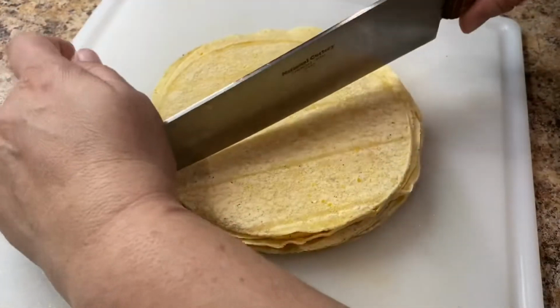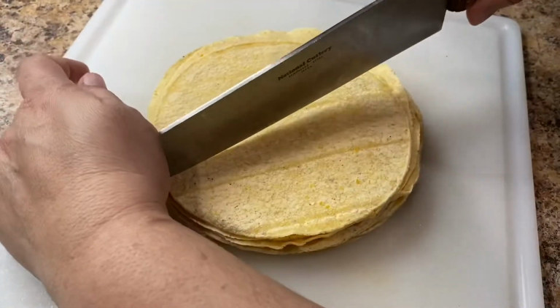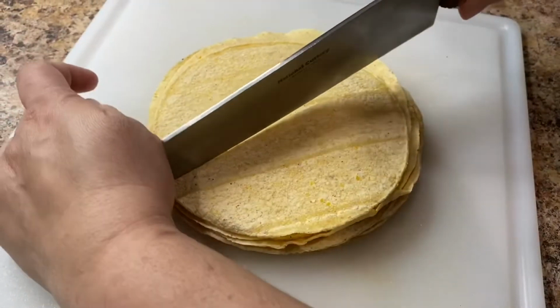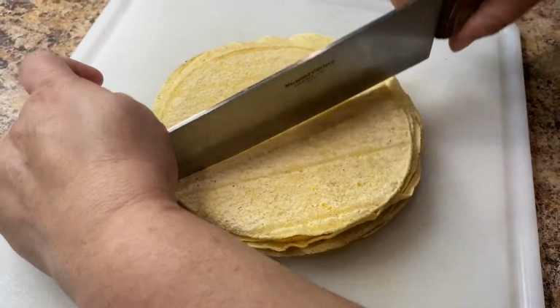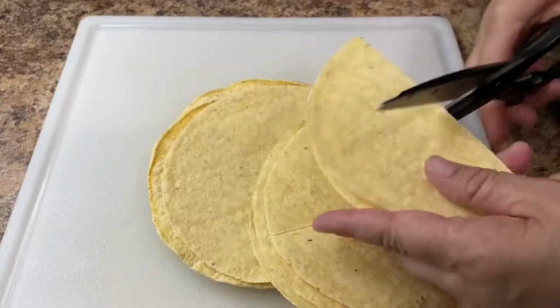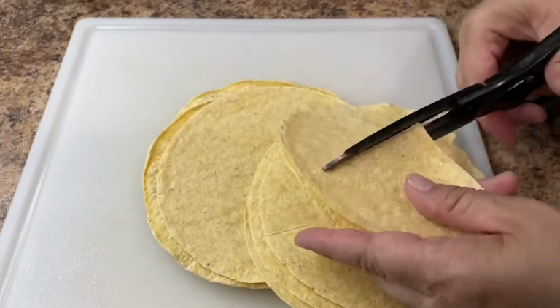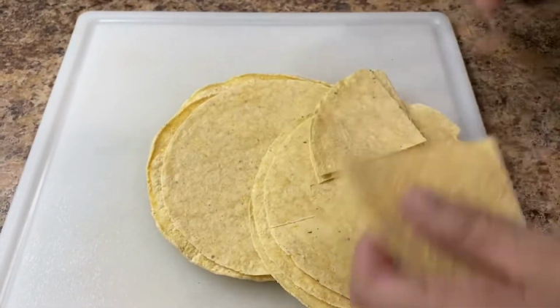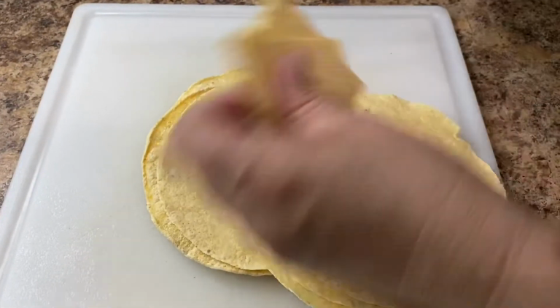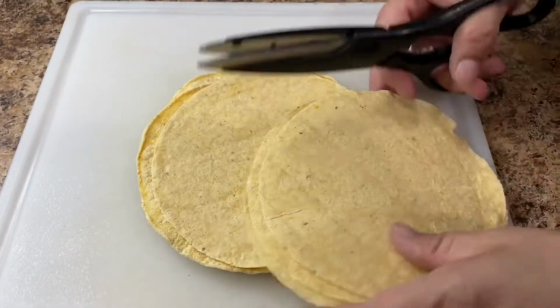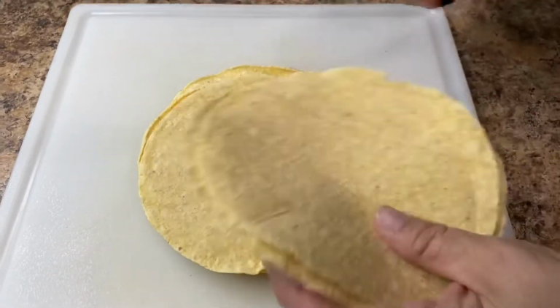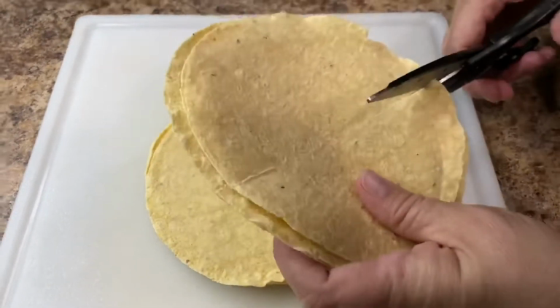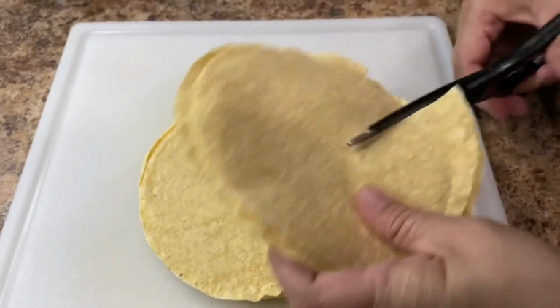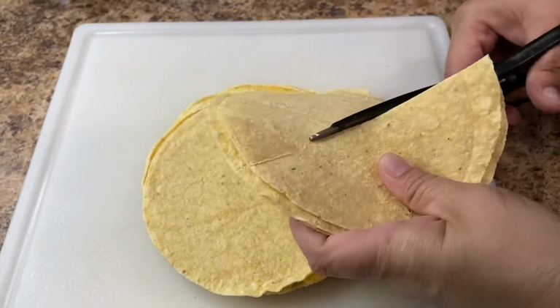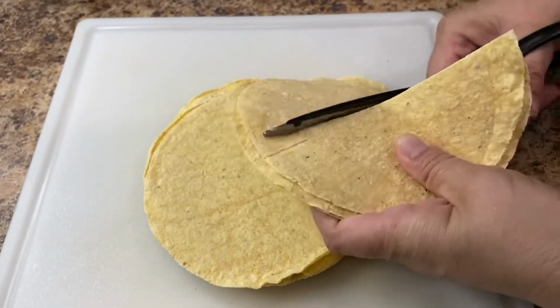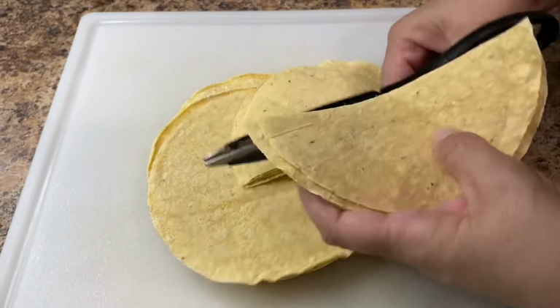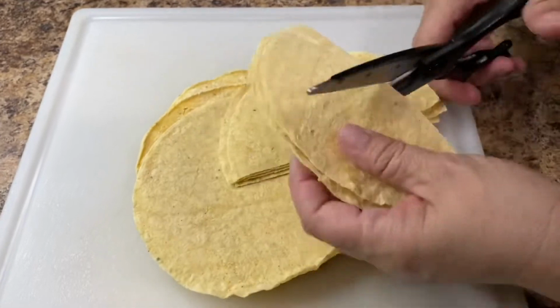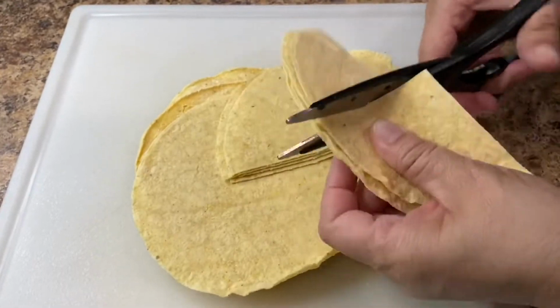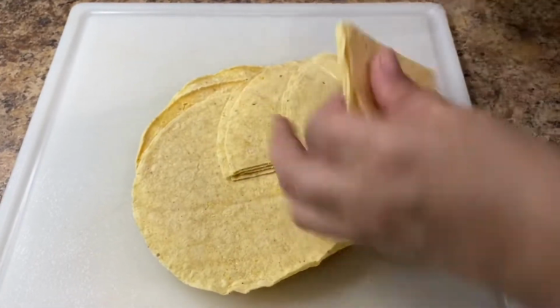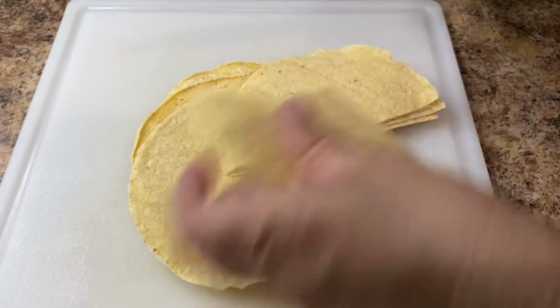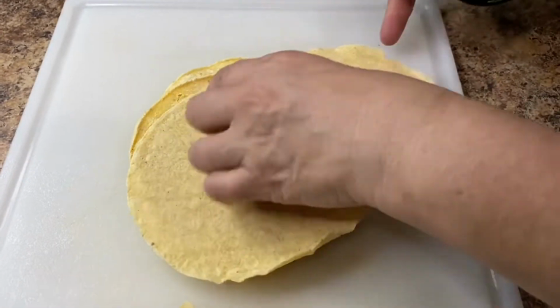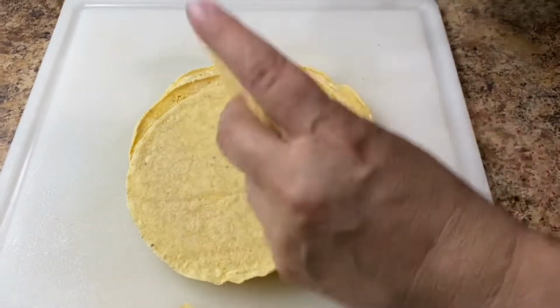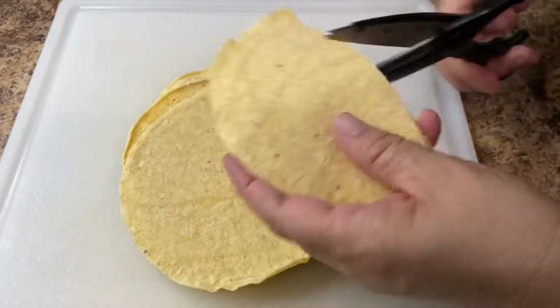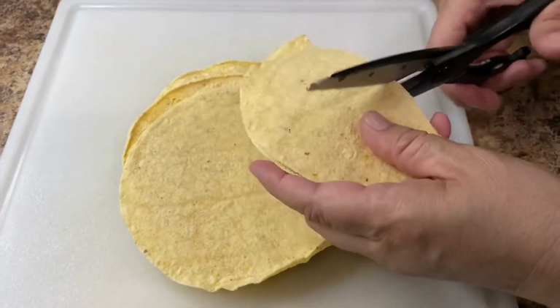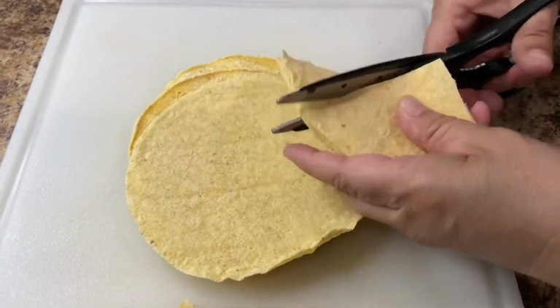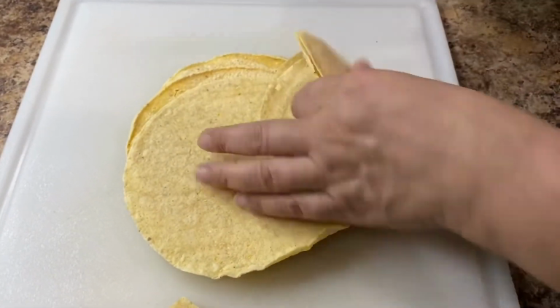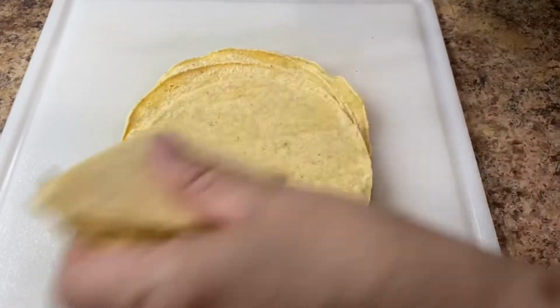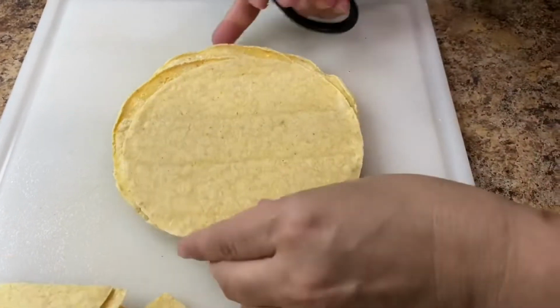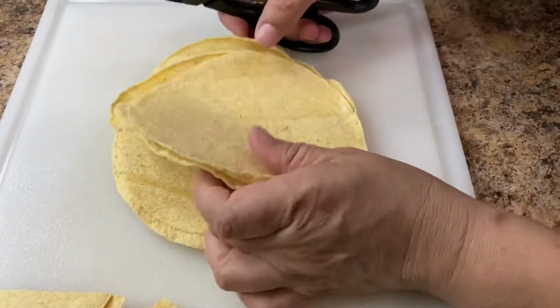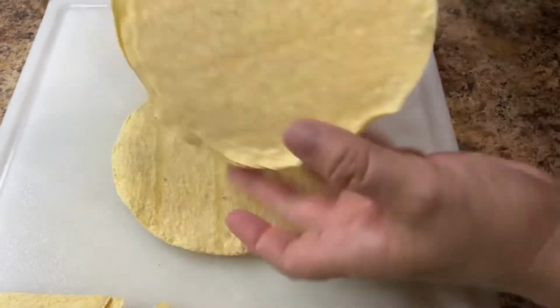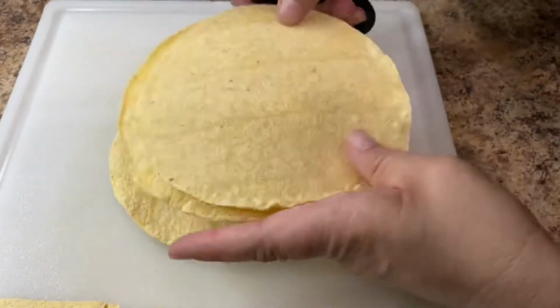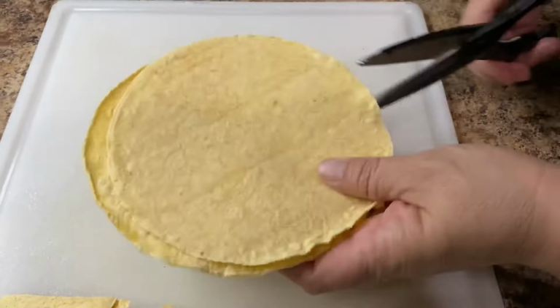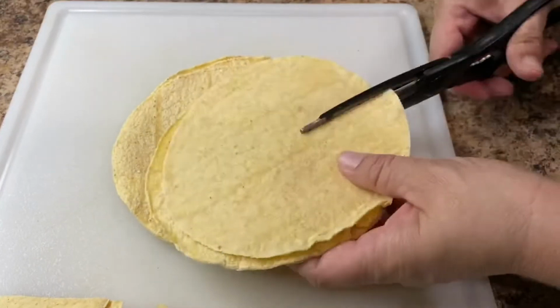Using your knife, your hands, or a pair of kitchen scissors, tear 12 to 15 tortillas into fourths. I like to use the tortillas that are thinner — the Arizona brand works great when making chilaquiles.